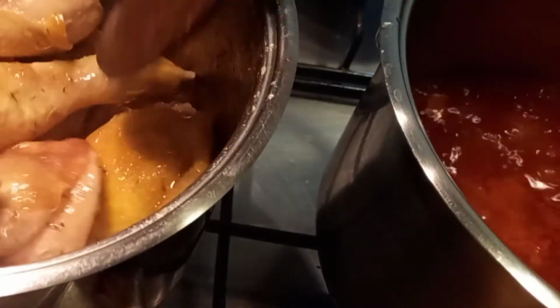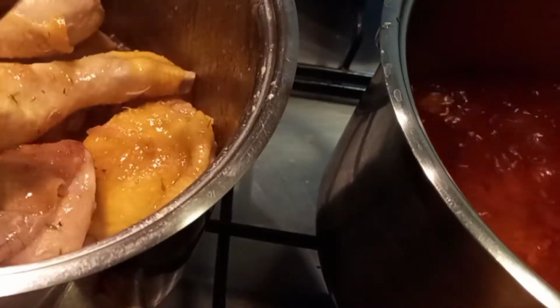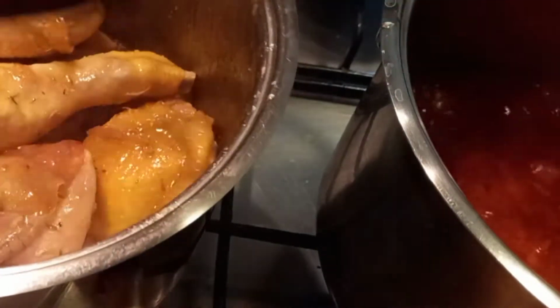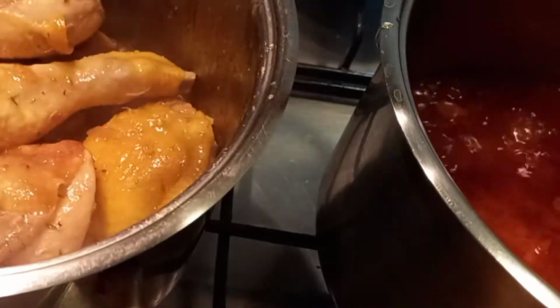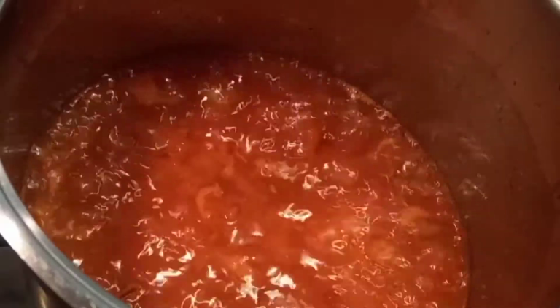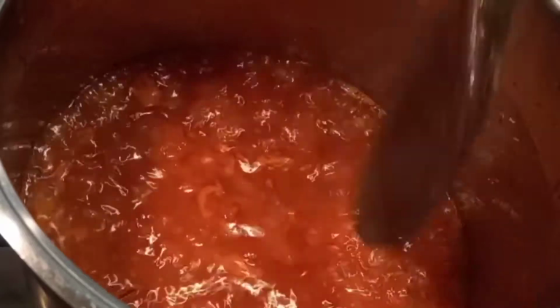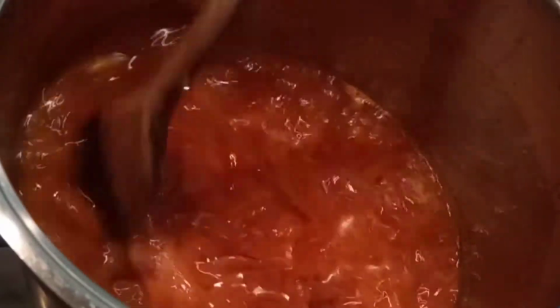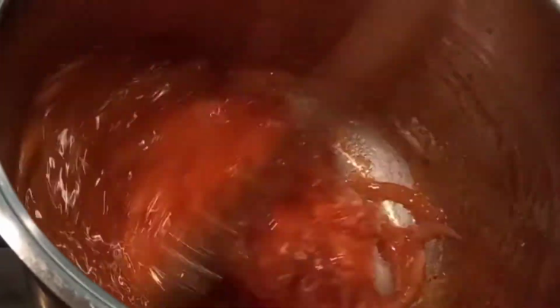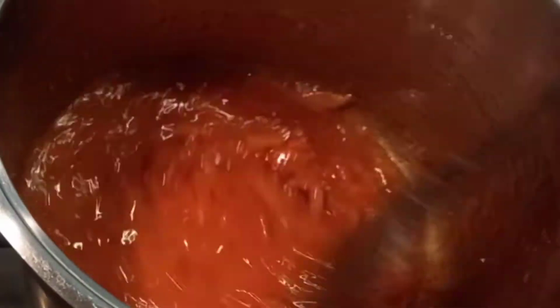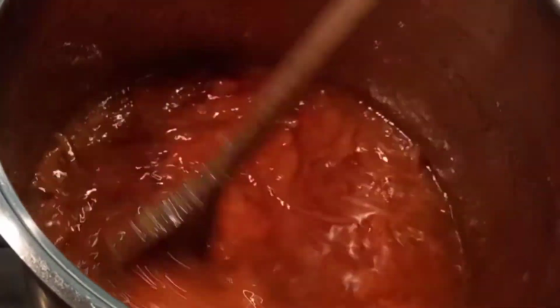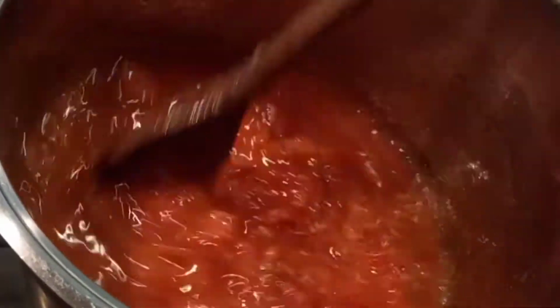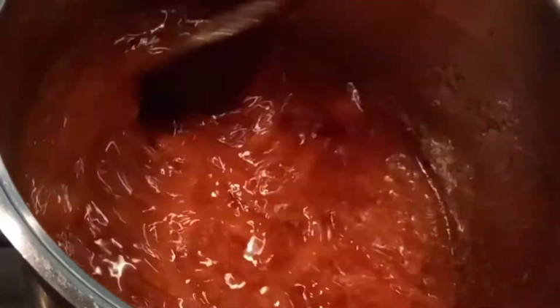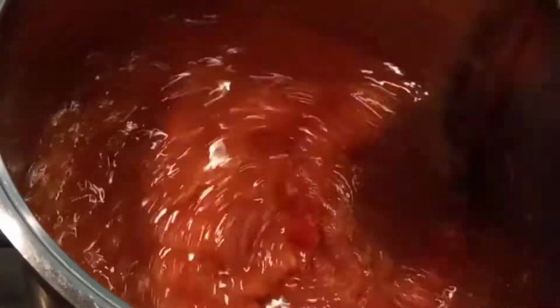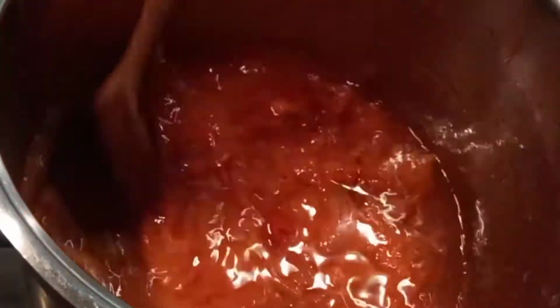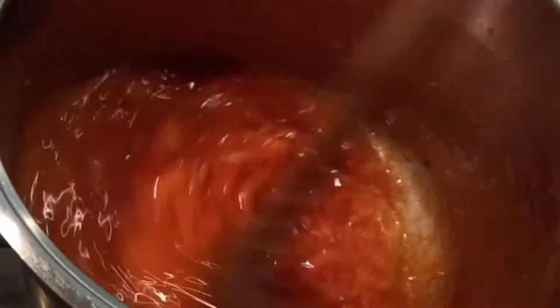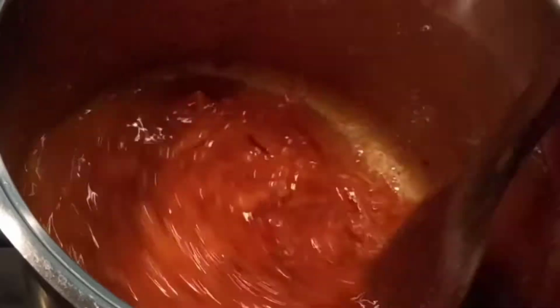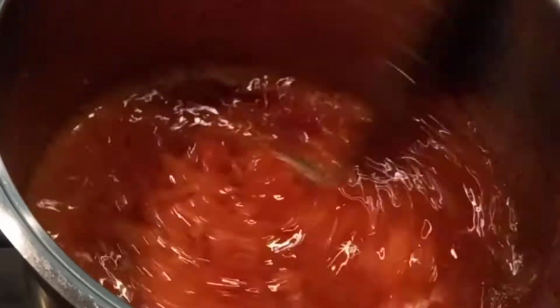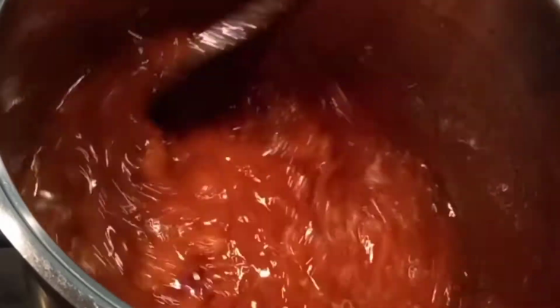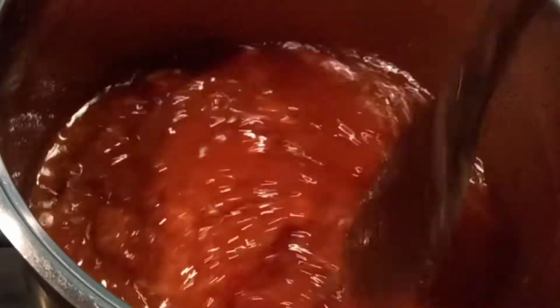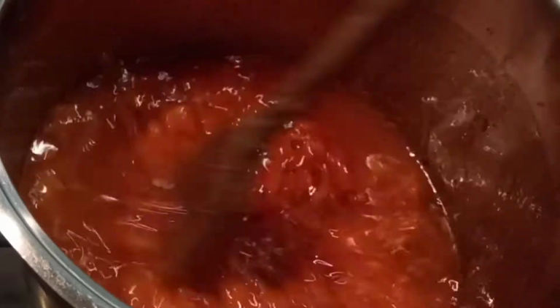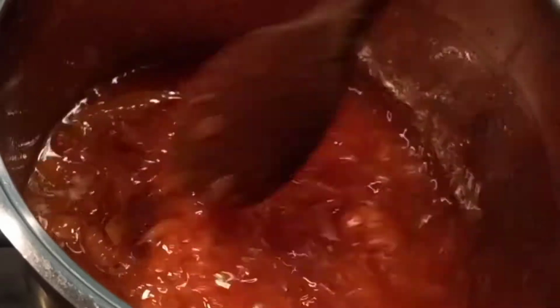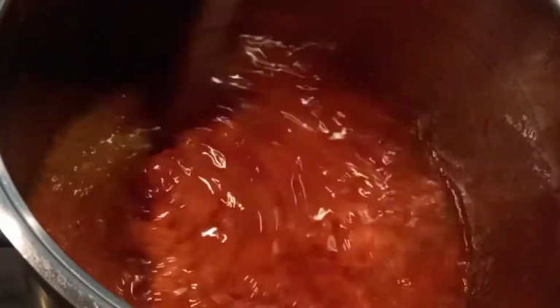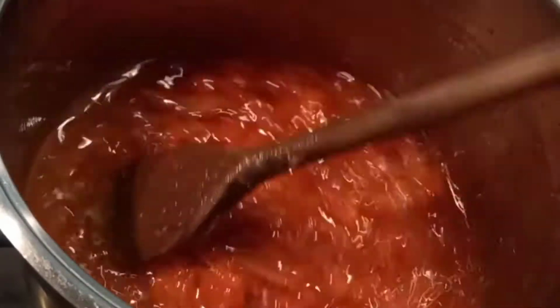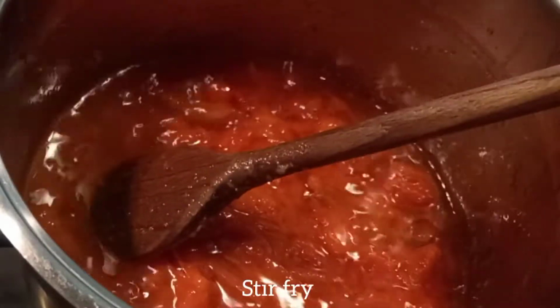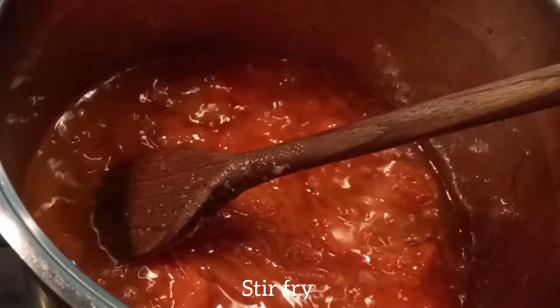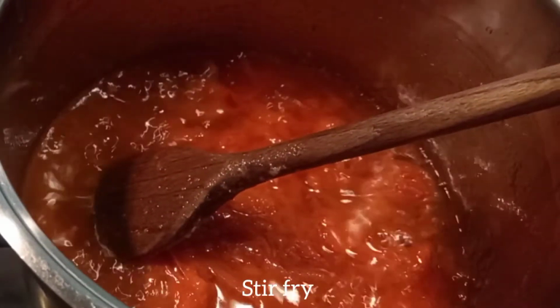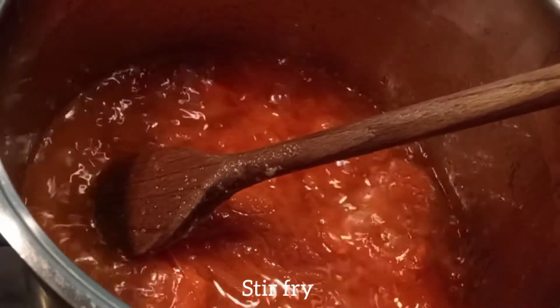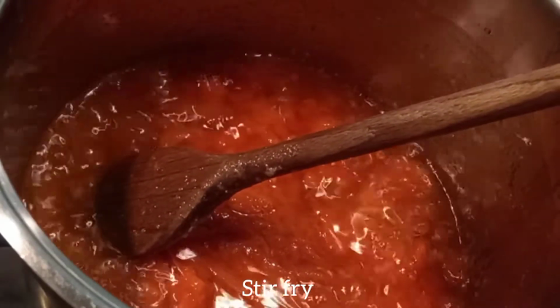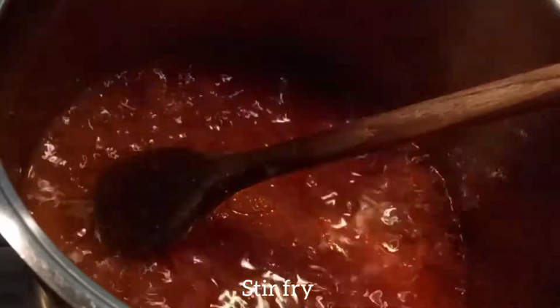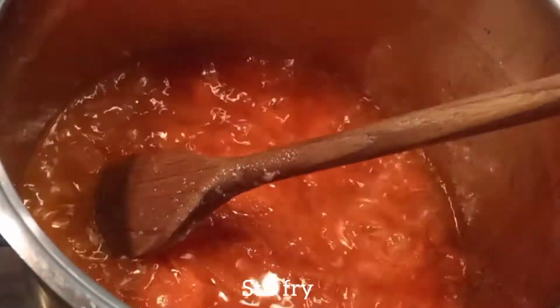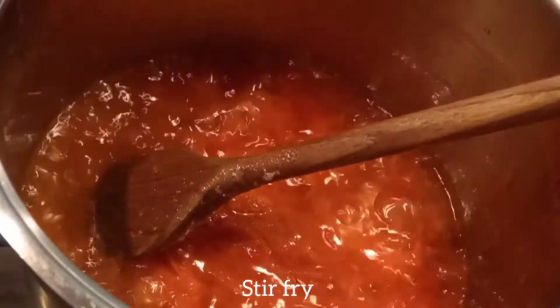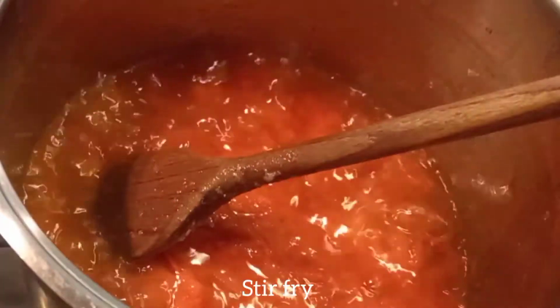I'm checking on my chicken to see if it's ready — it's not ready yet, so I have to go back to my tomatoes and keep stir-frying. You have to turn it all the time so that your stew will not burn.